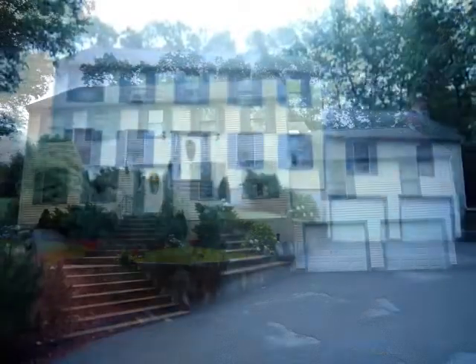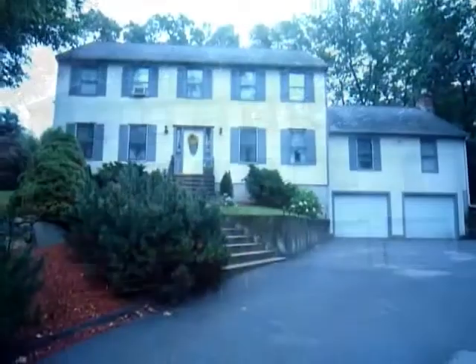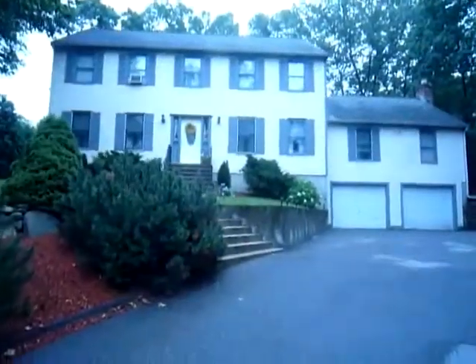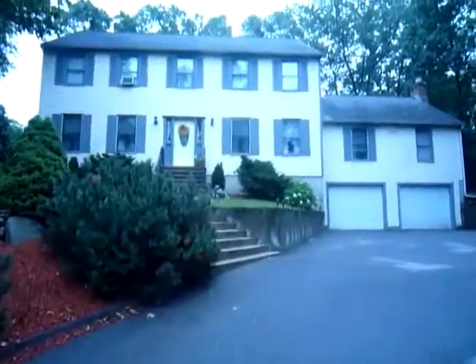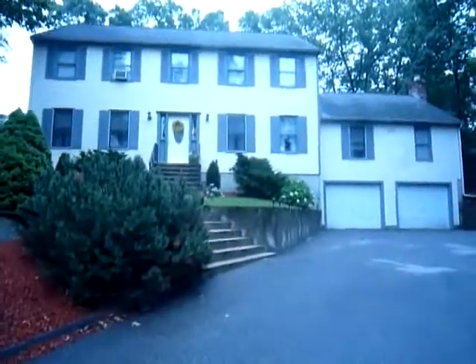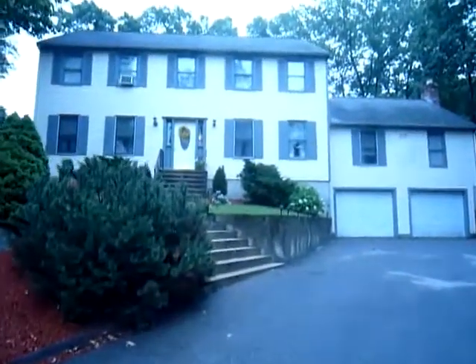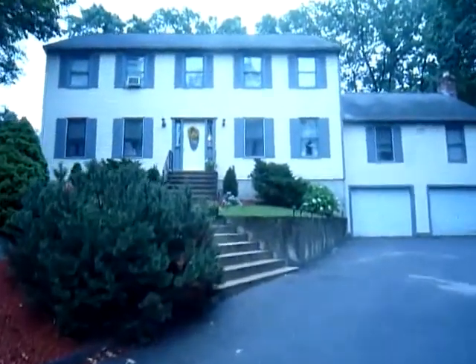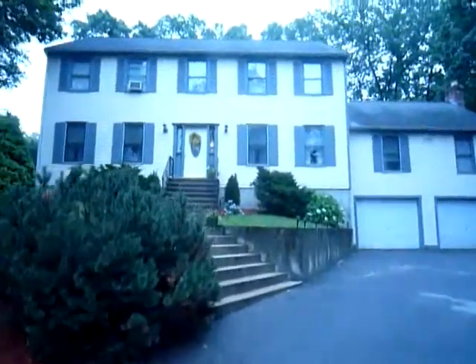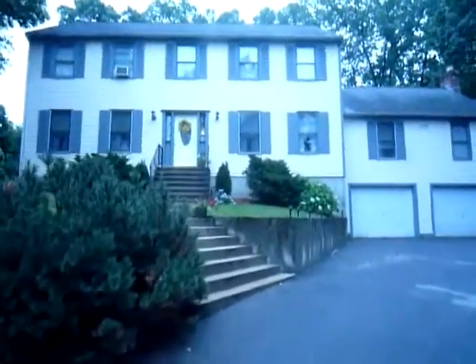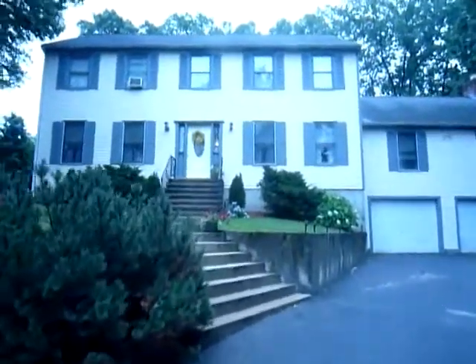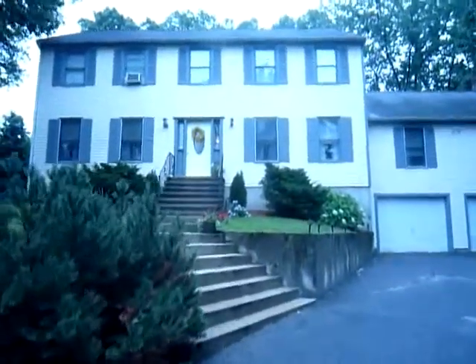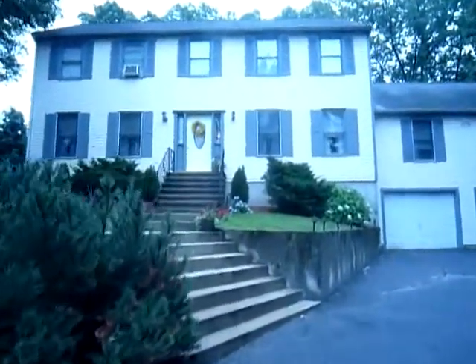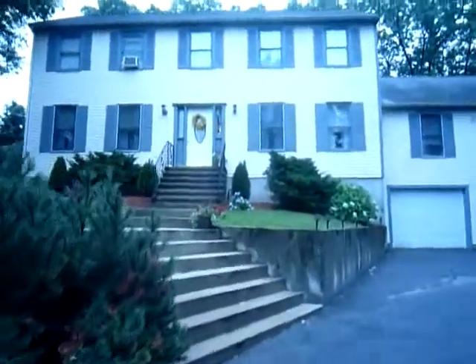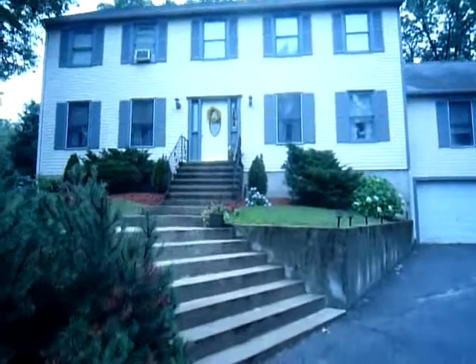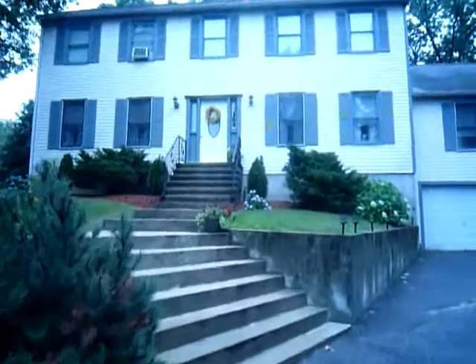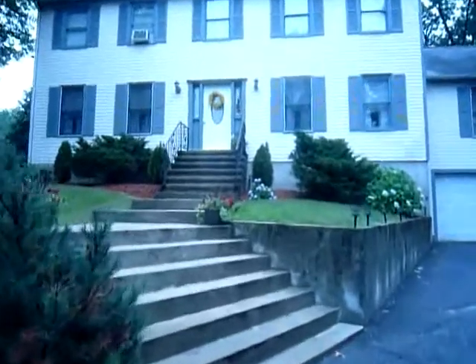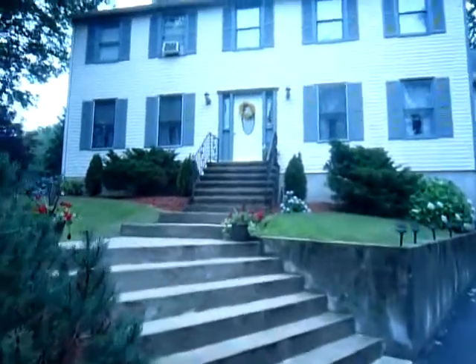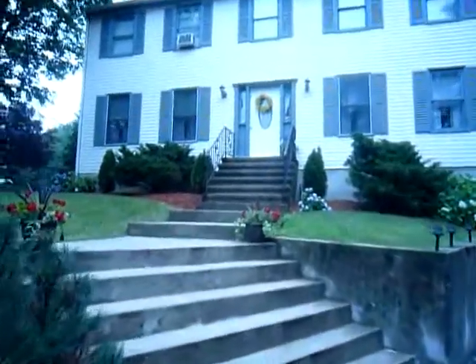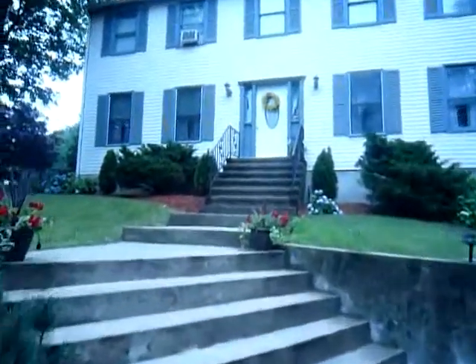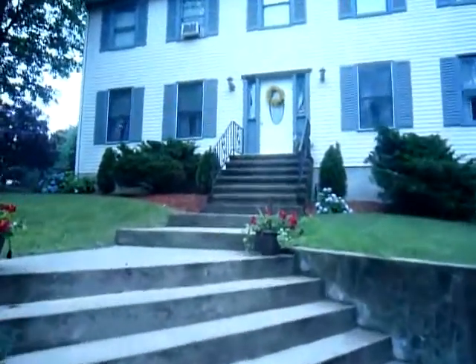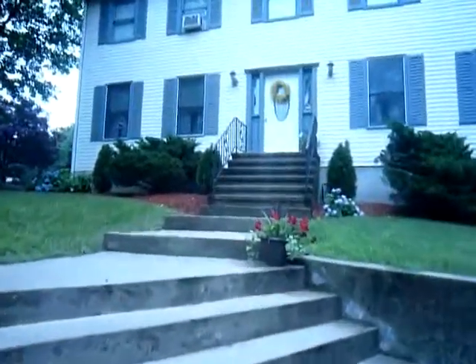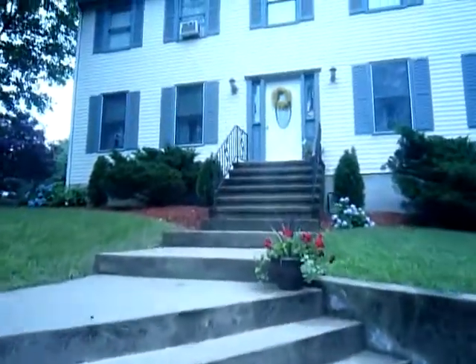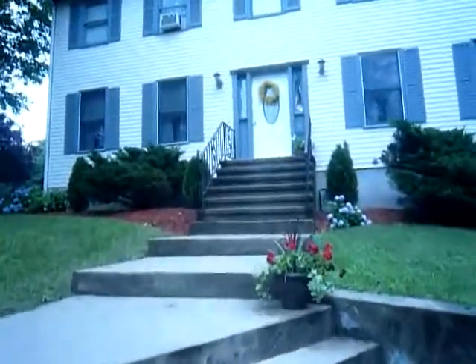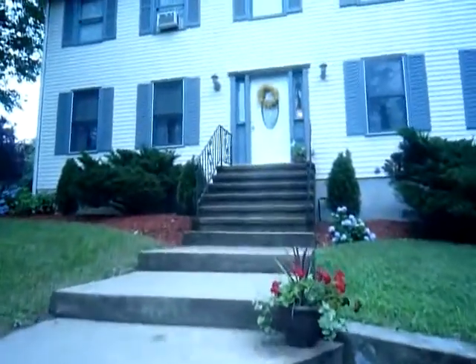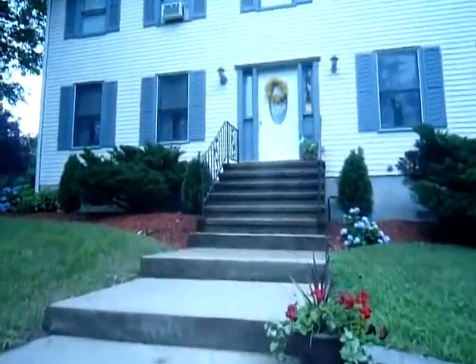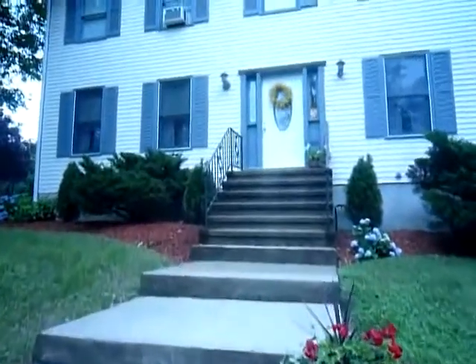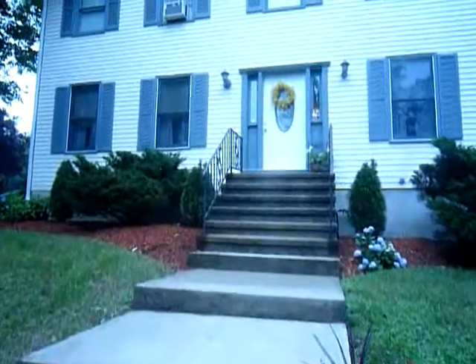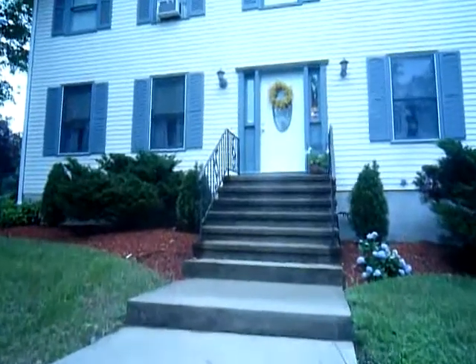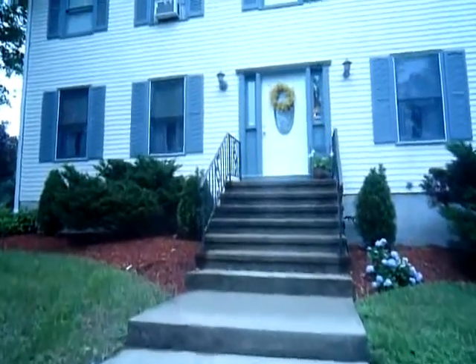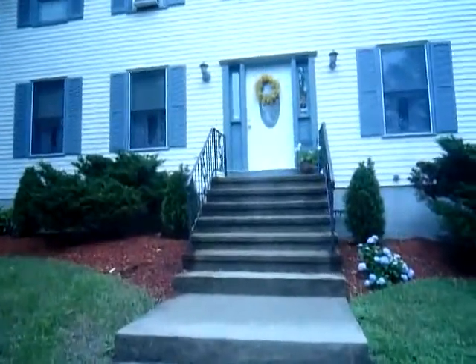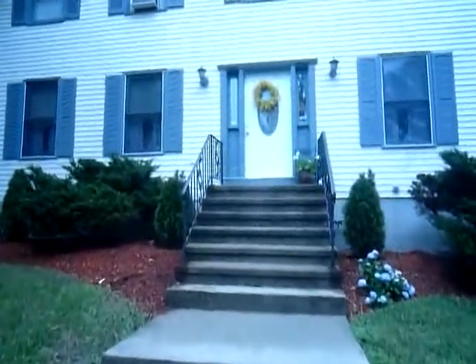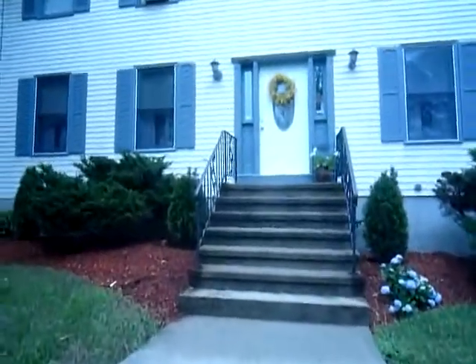This home has 2,975 square feet of living area and sits on over 24,000 square feet of land. A great home, so why don't we go check it out?